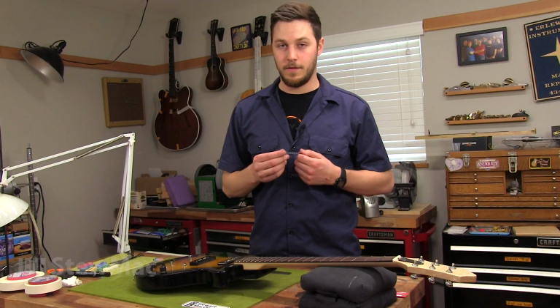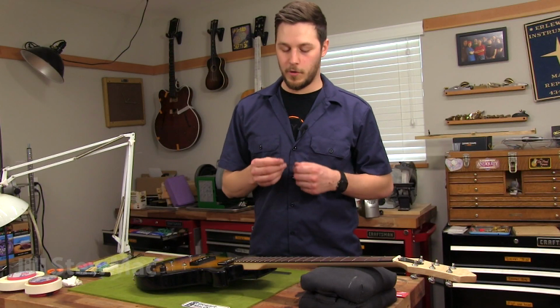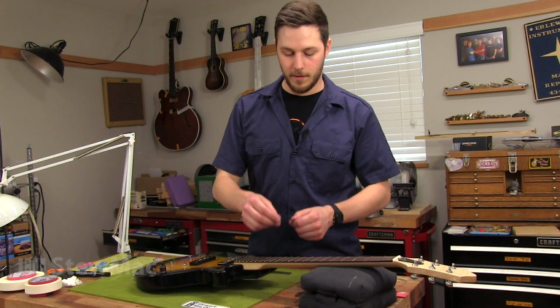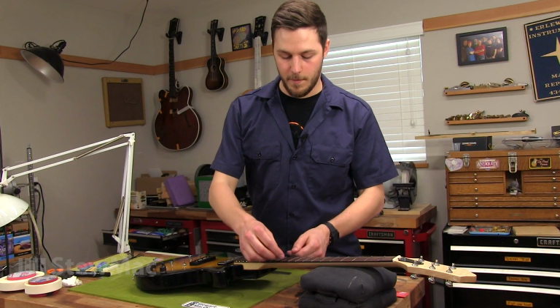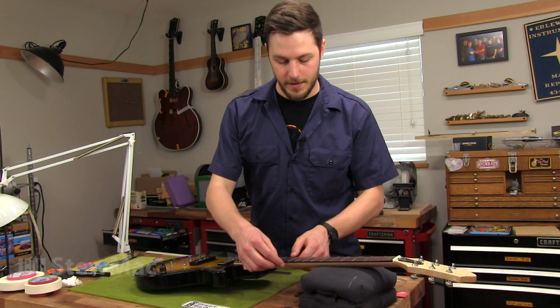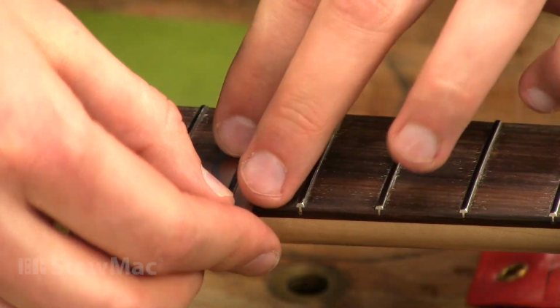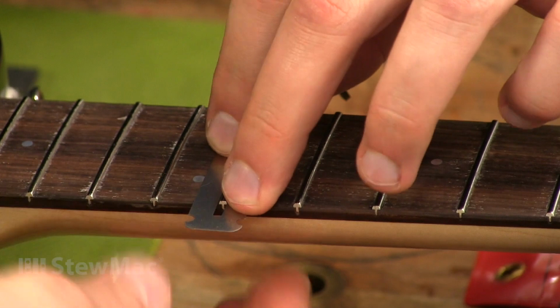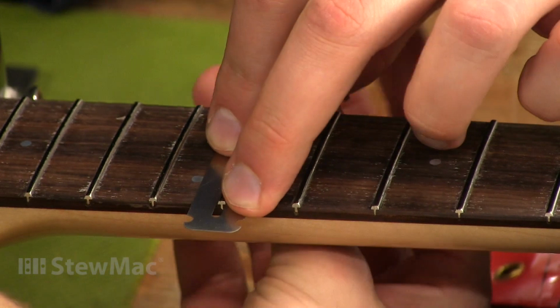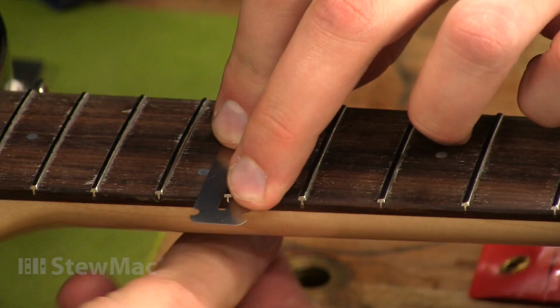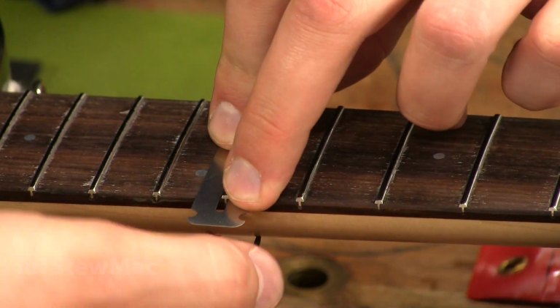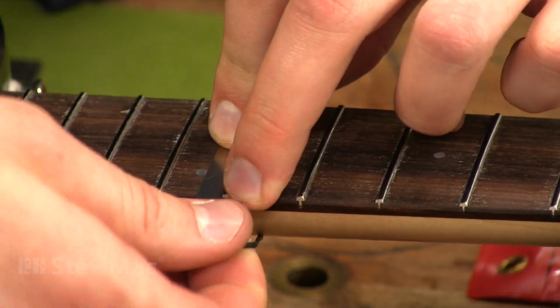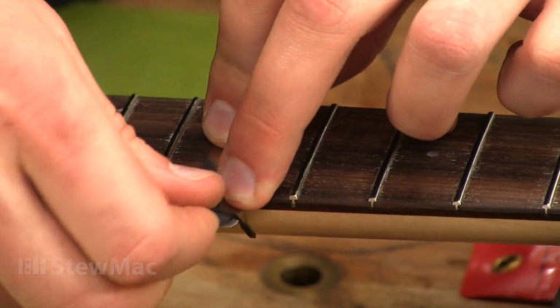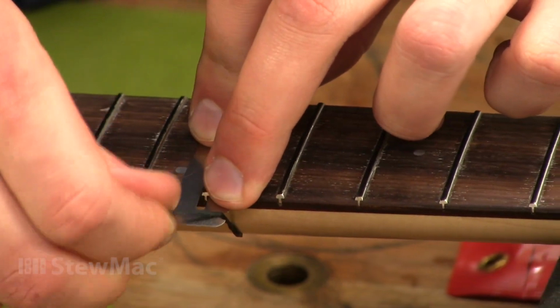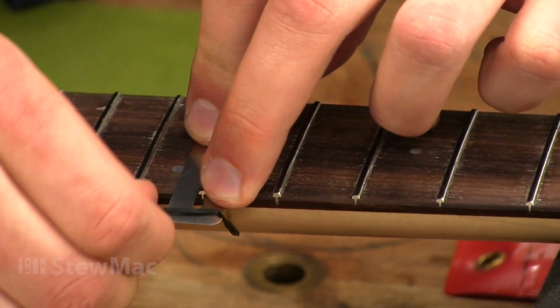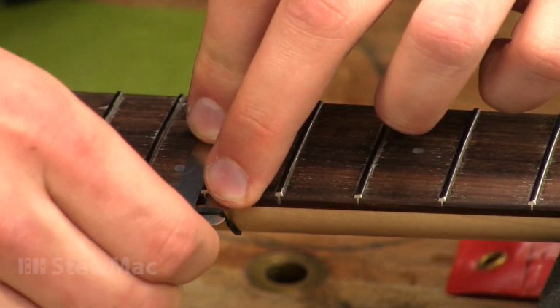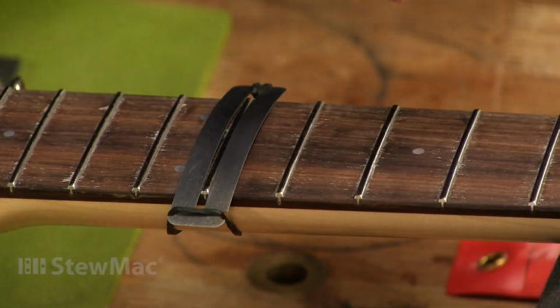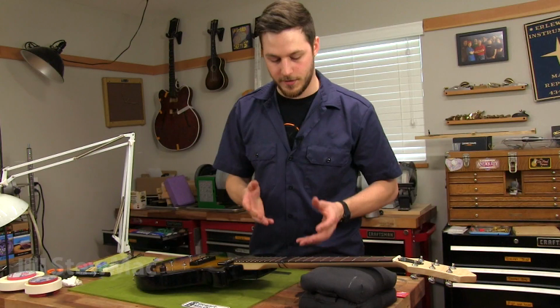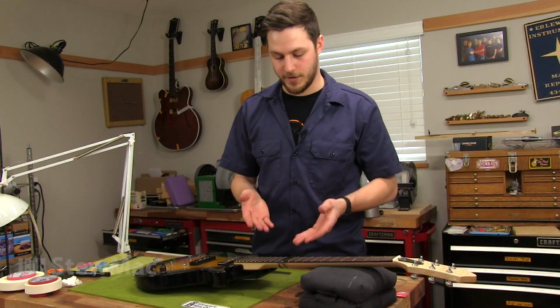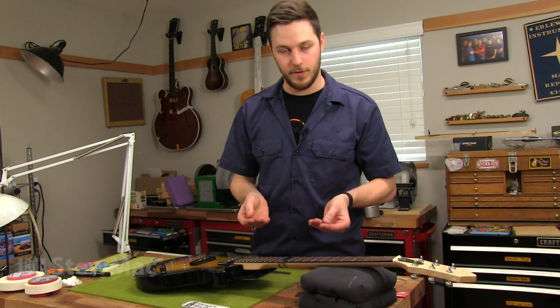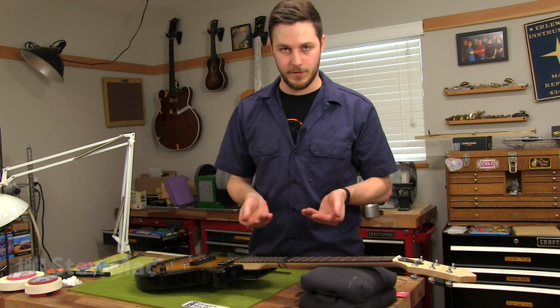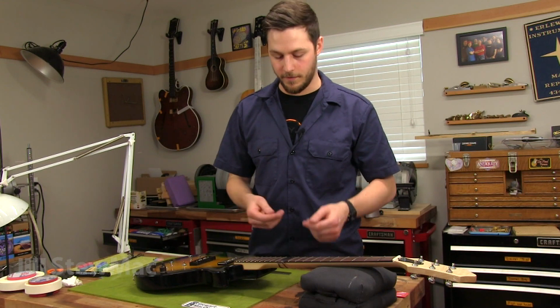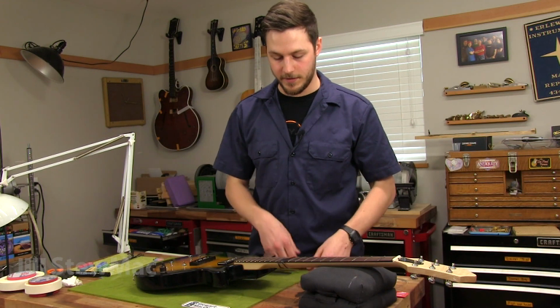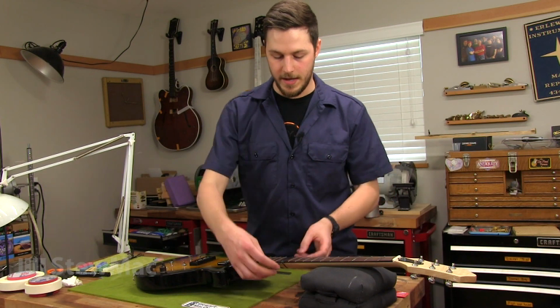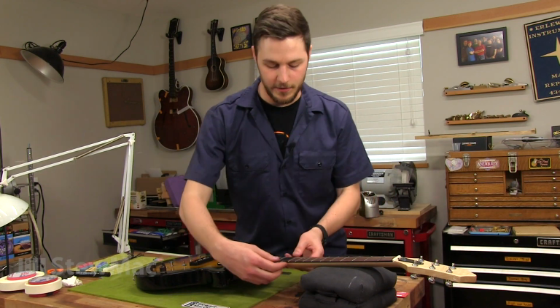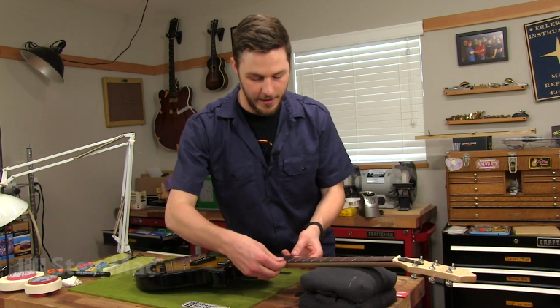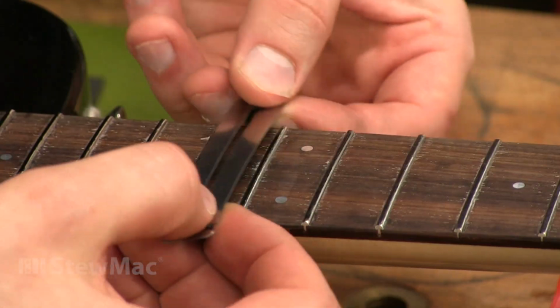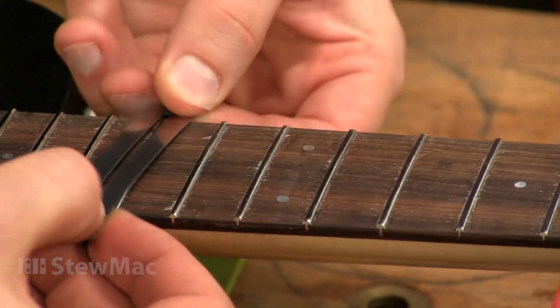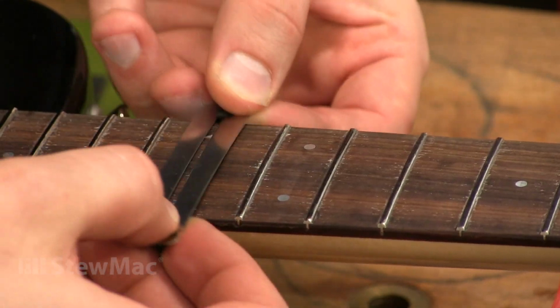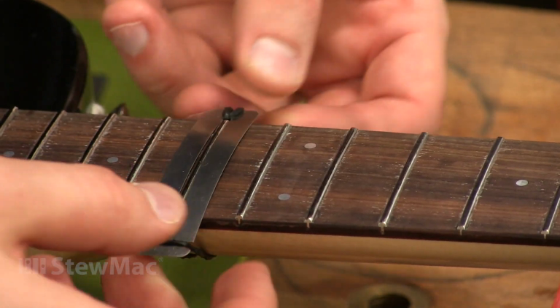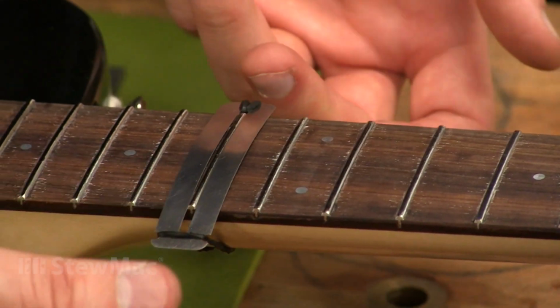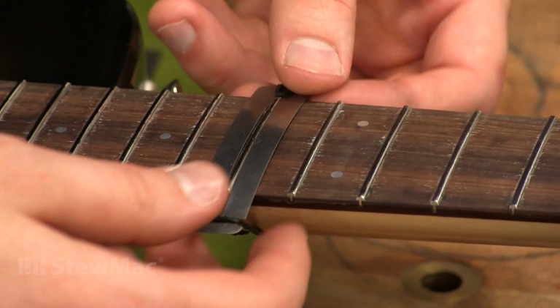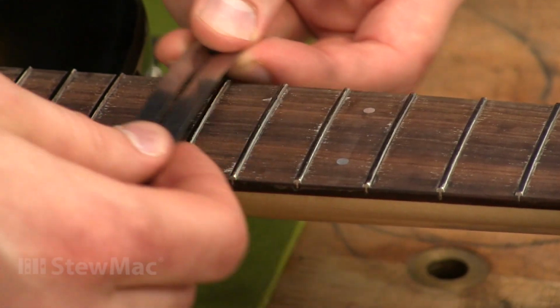The fingerboard guard comes with a rubber band that you can loop around the neck and fasten in these notches to hold the guard in place, so you still have two hands to work on the frets. It's also great for when you're working up the neck and switching to different frets.